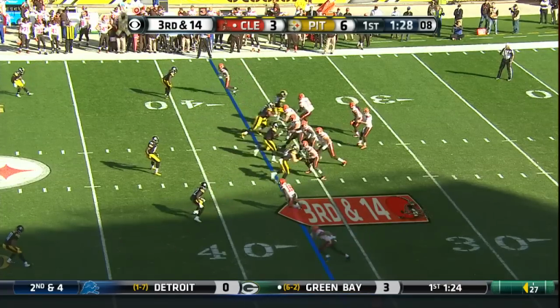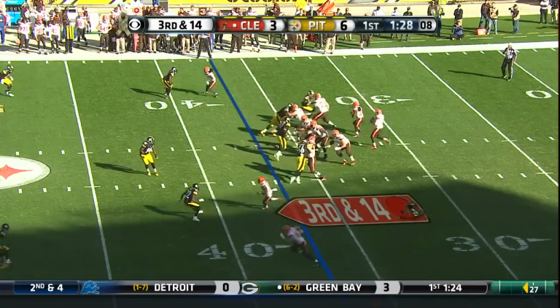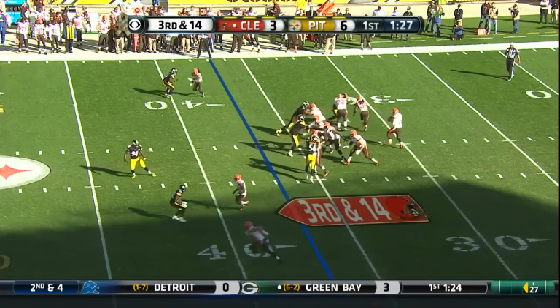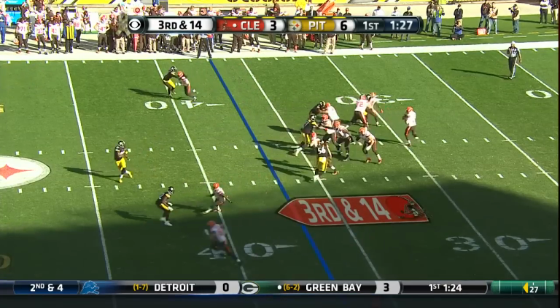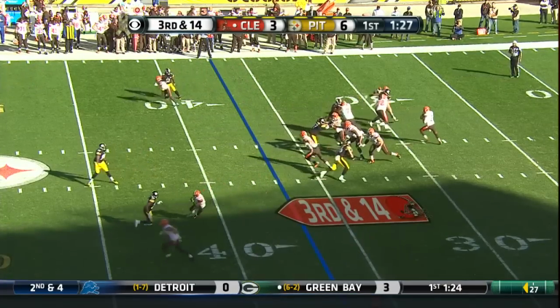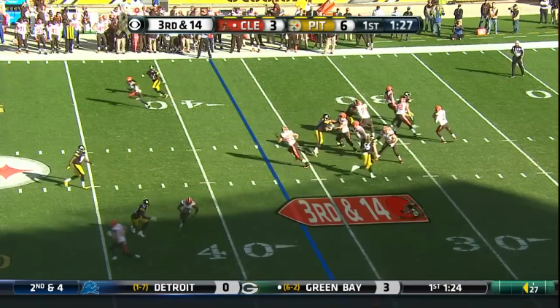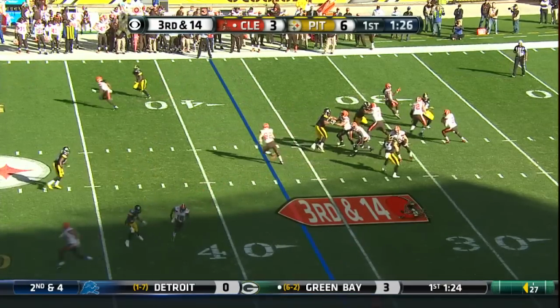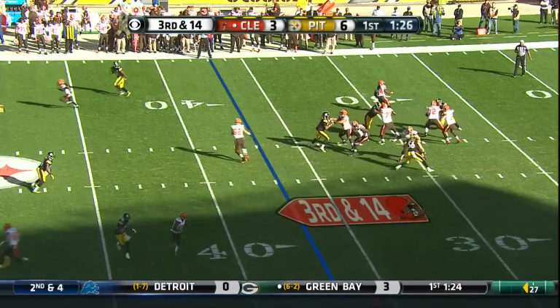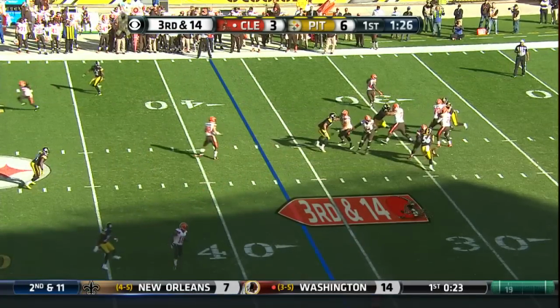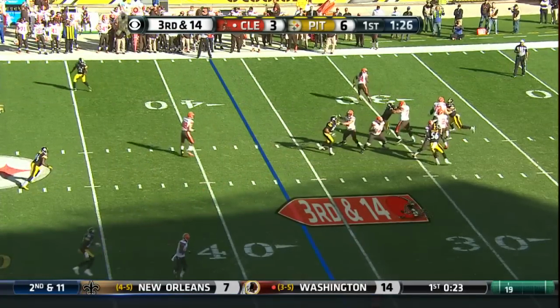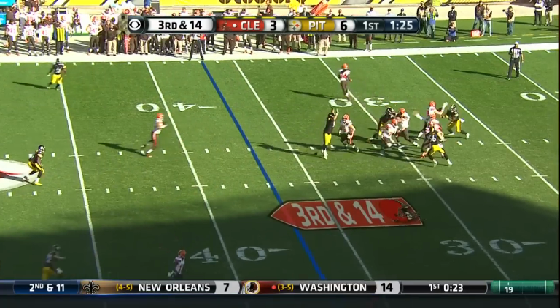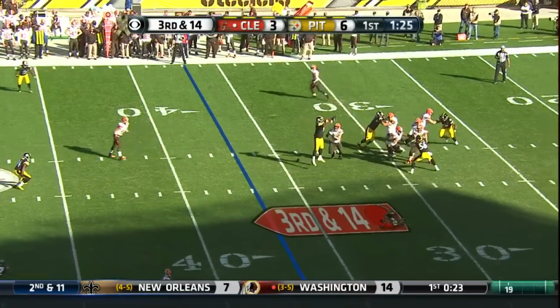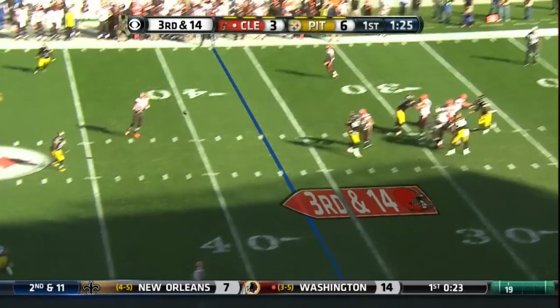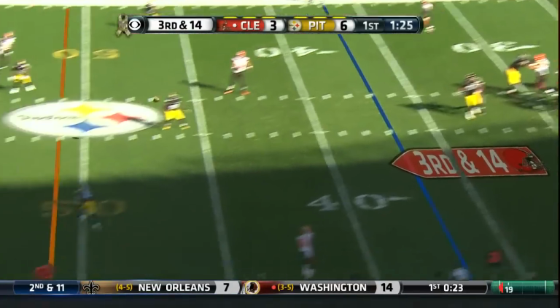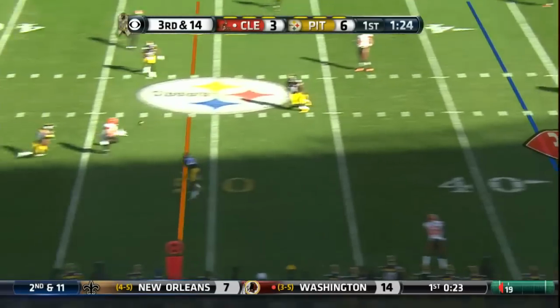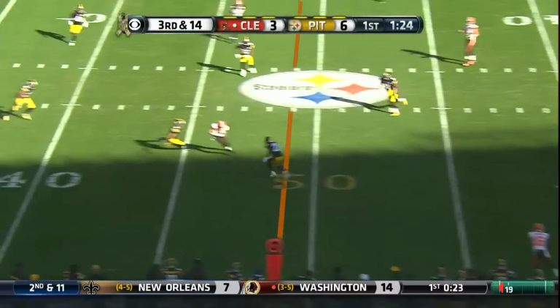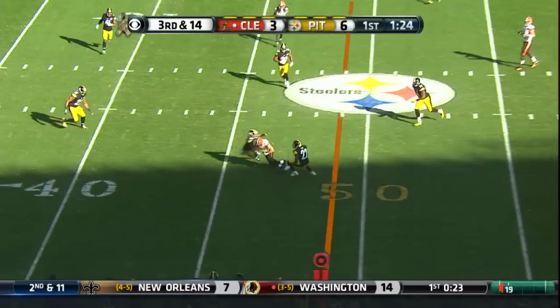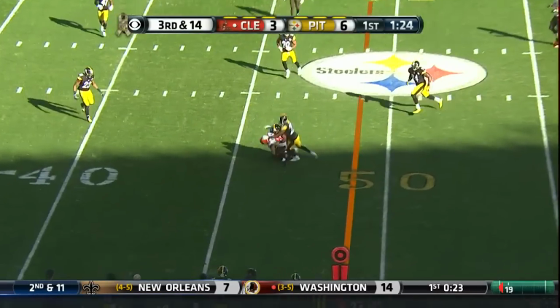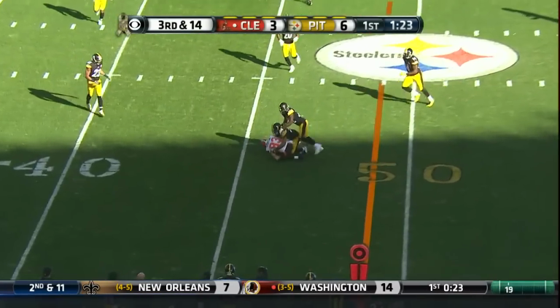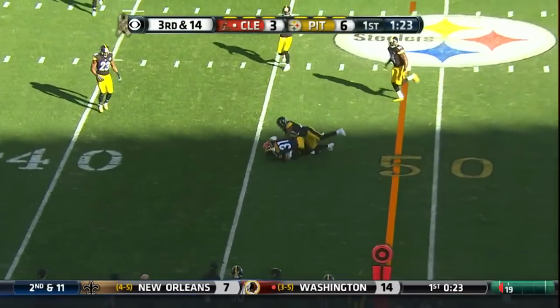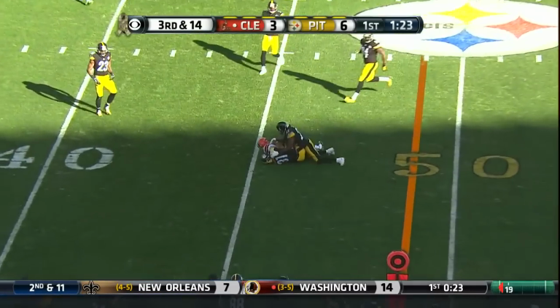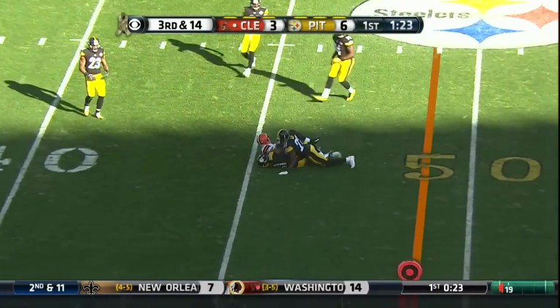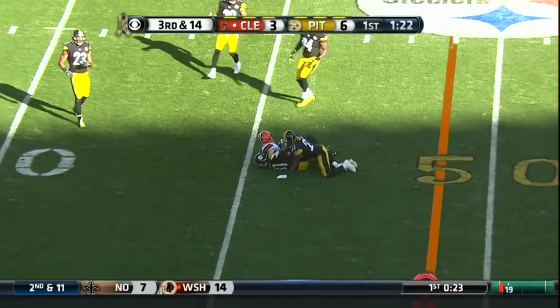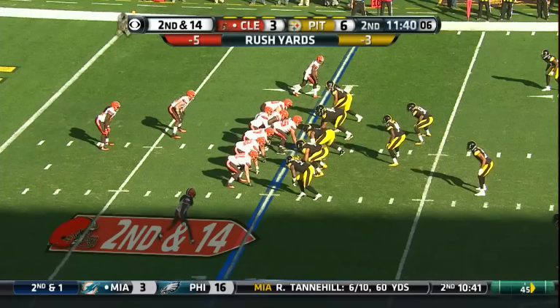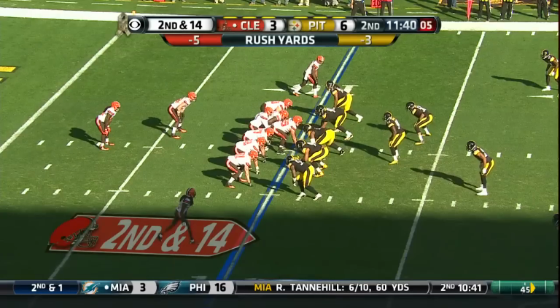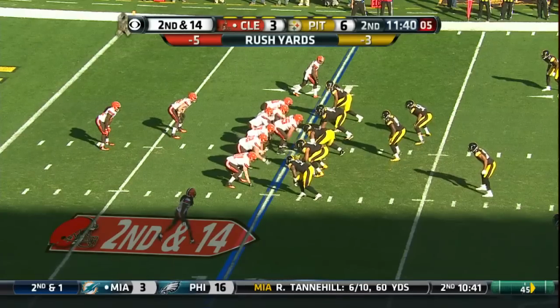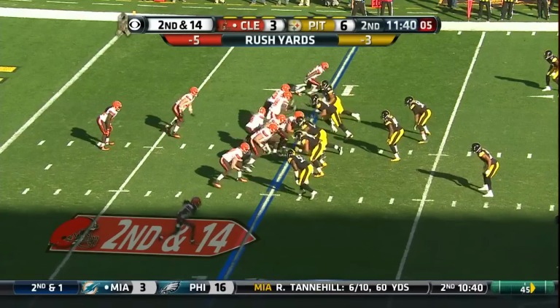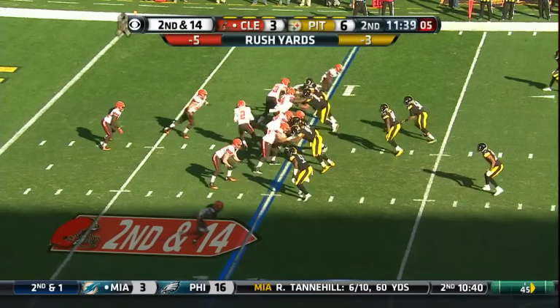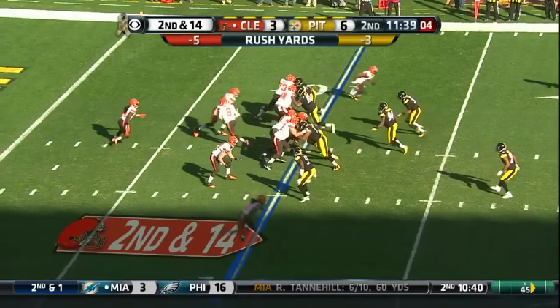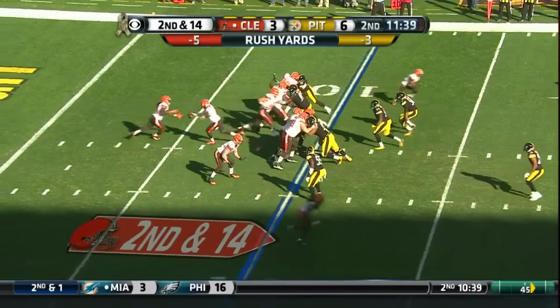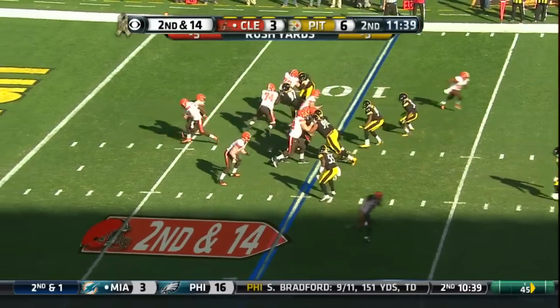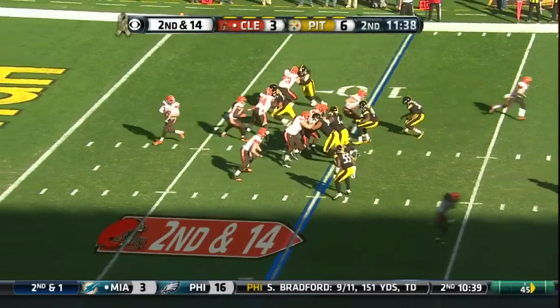Crowell single setback. Manziel steps up and fires. It's complete. At the half, Steelers lead 6-3.